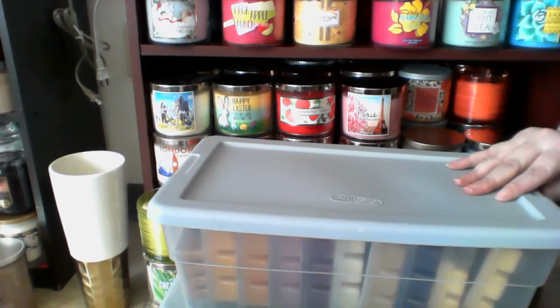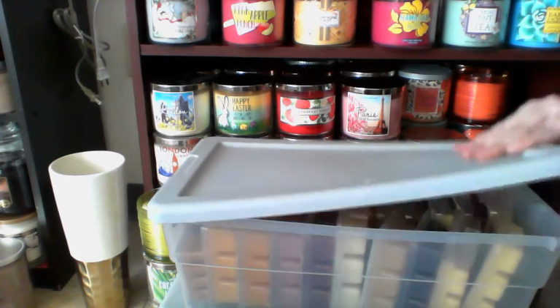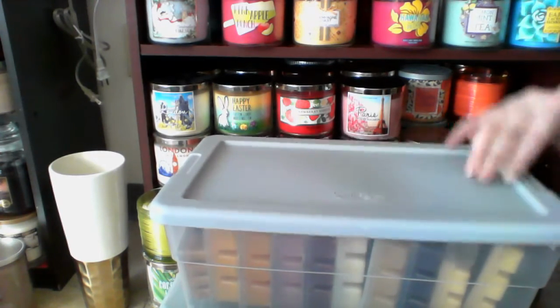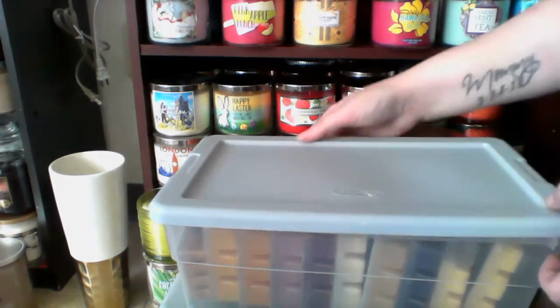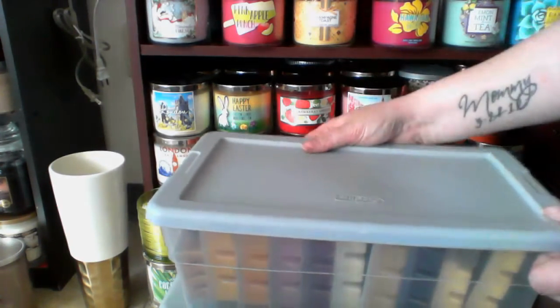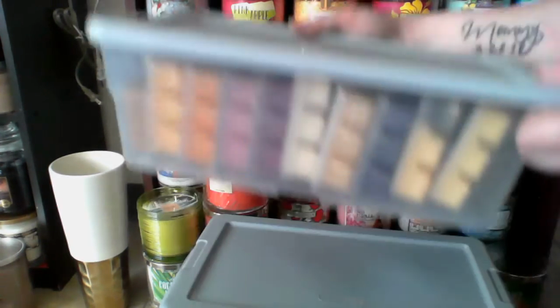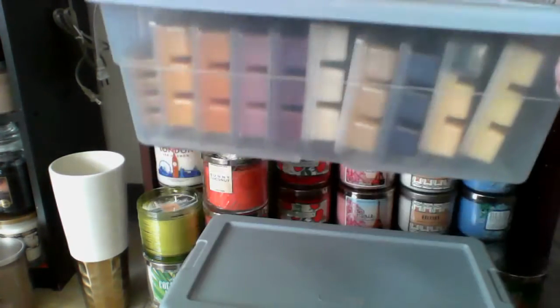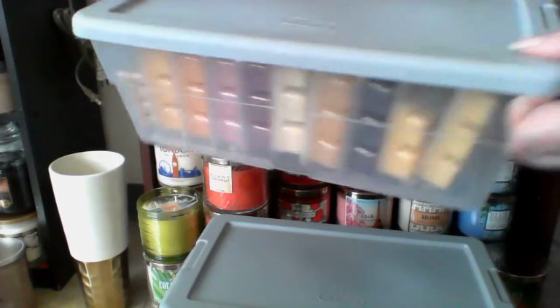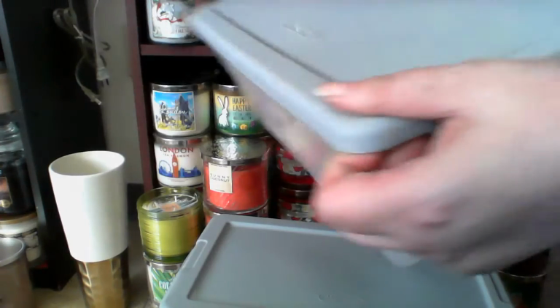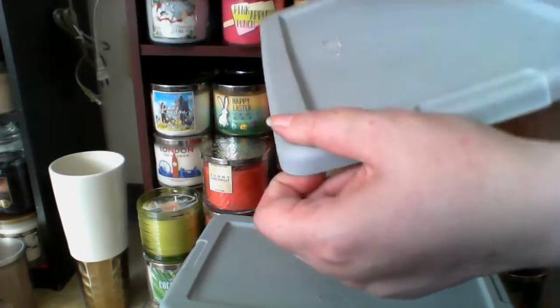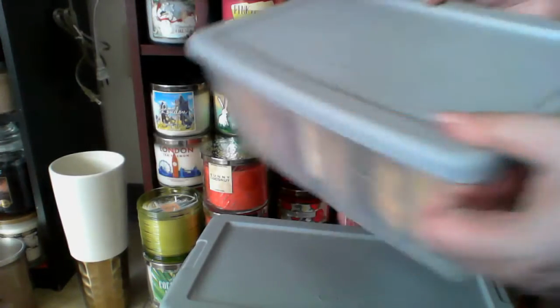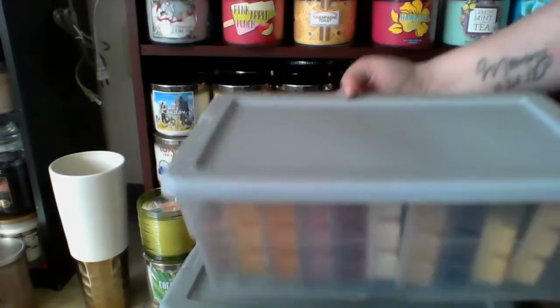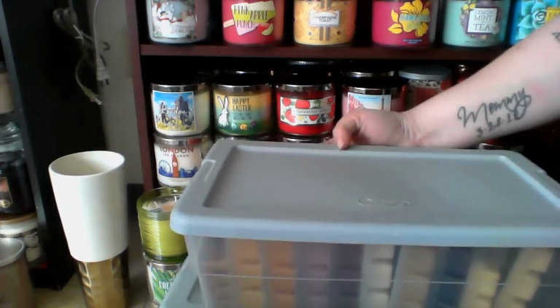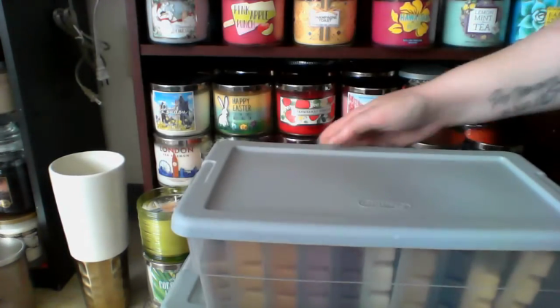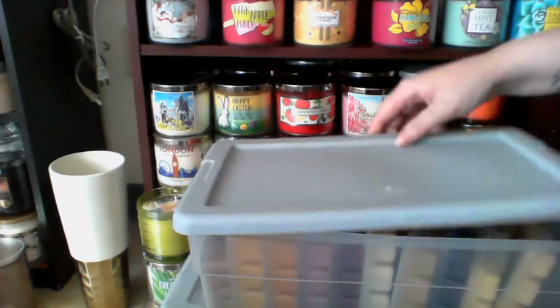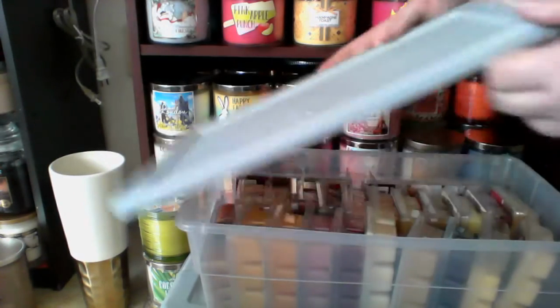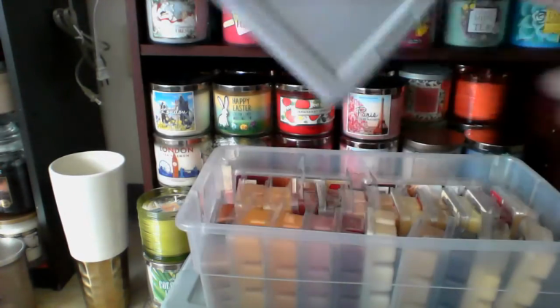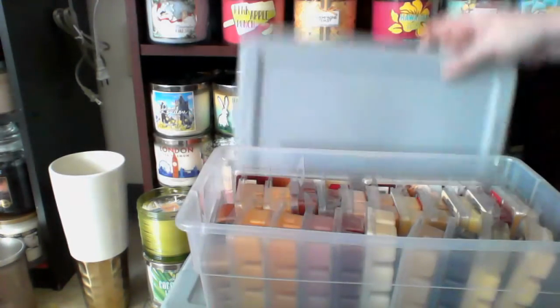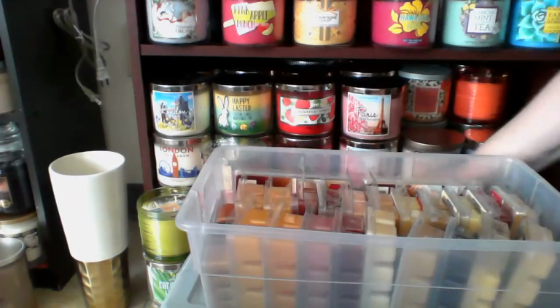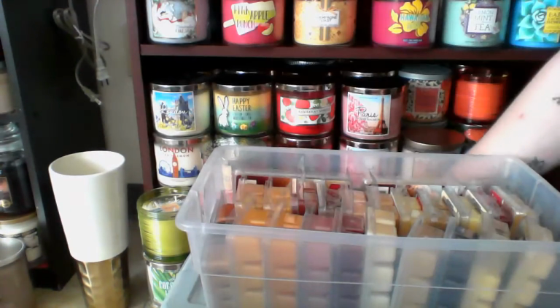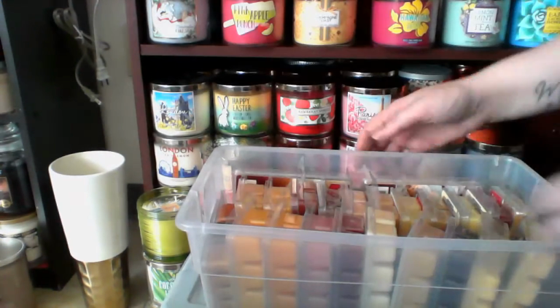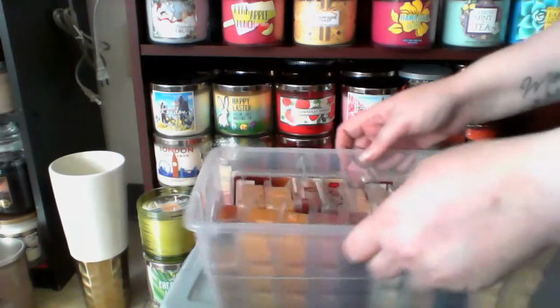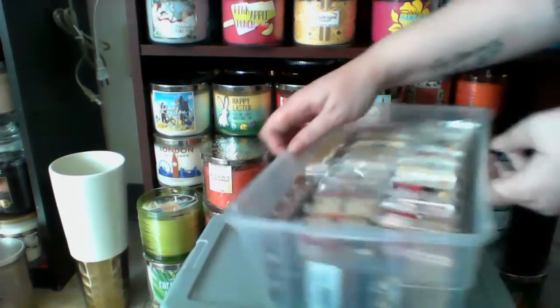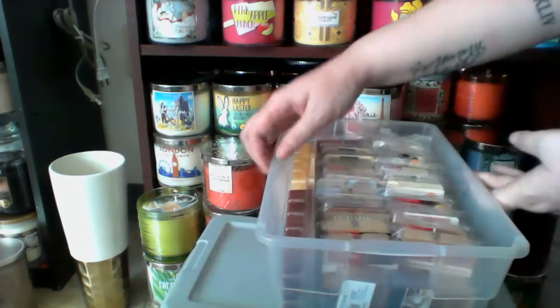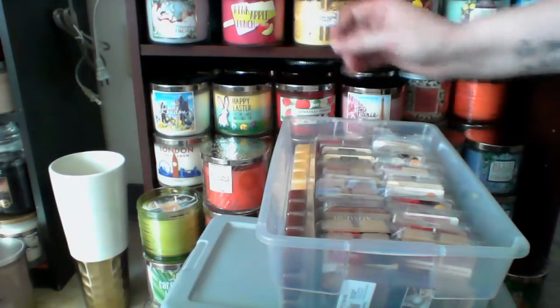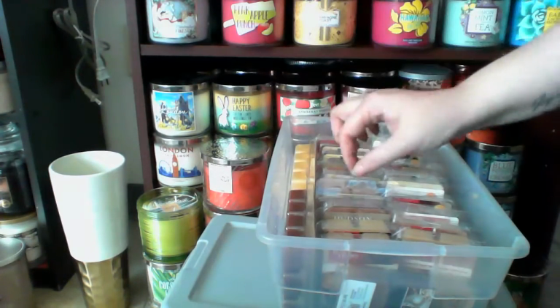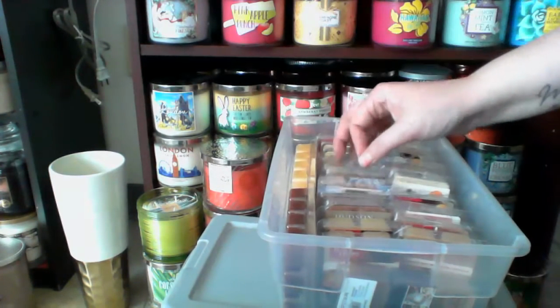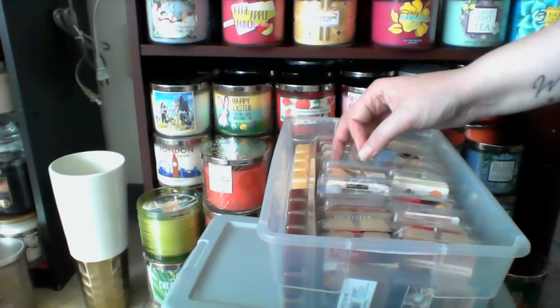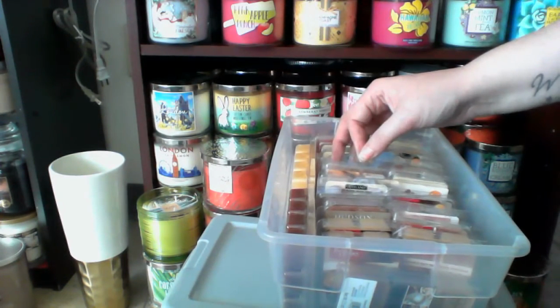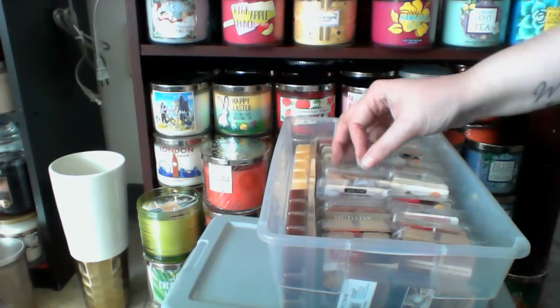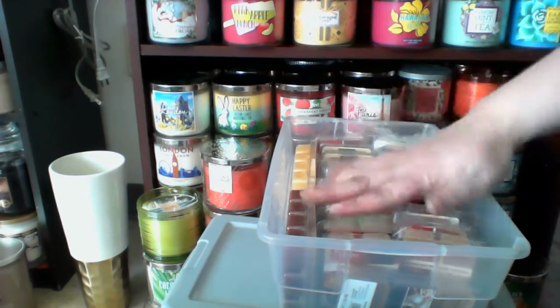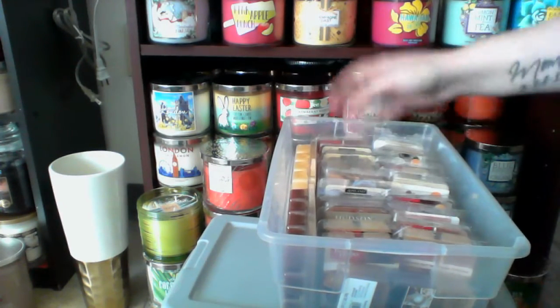So I put them in these Sterilite containers, shoebox containers, and this is my bakery one.